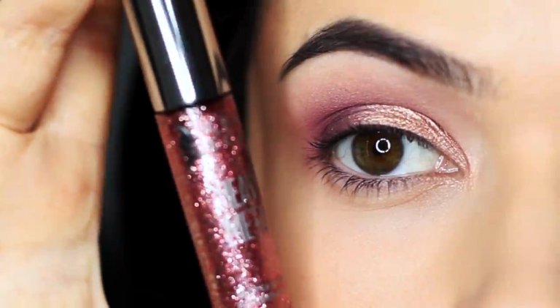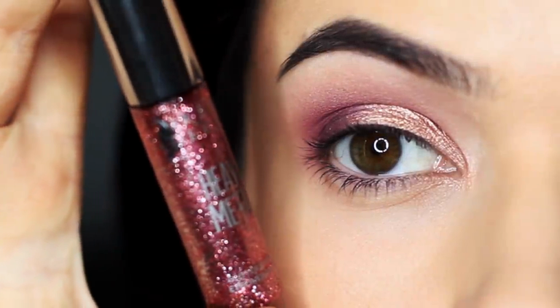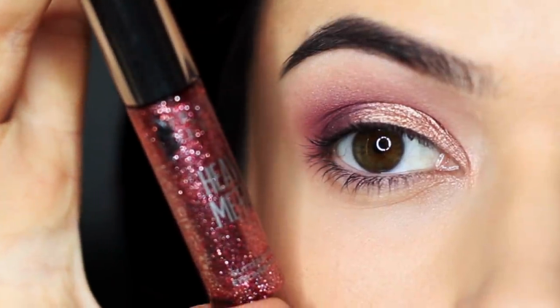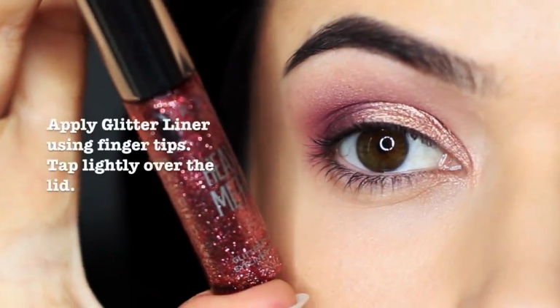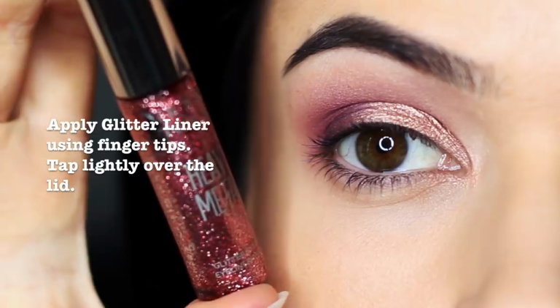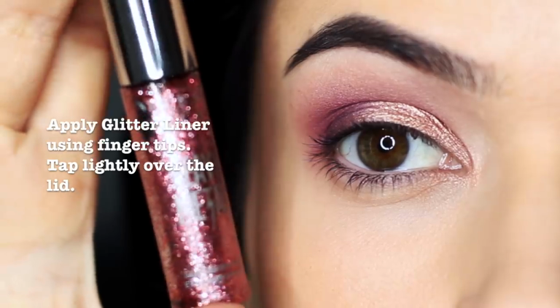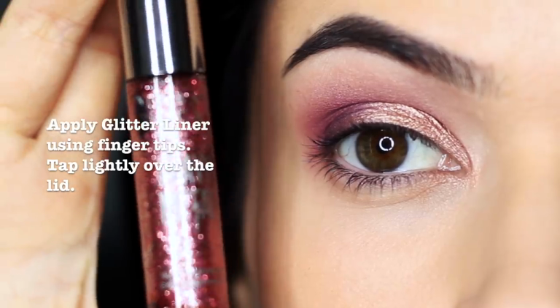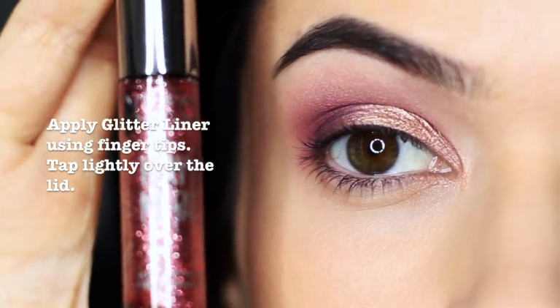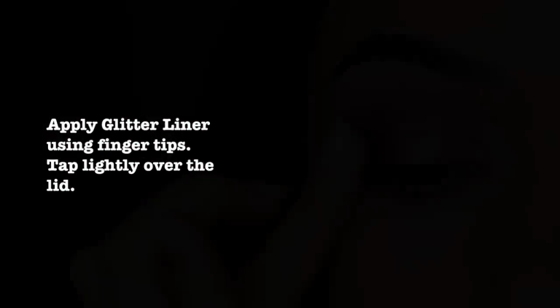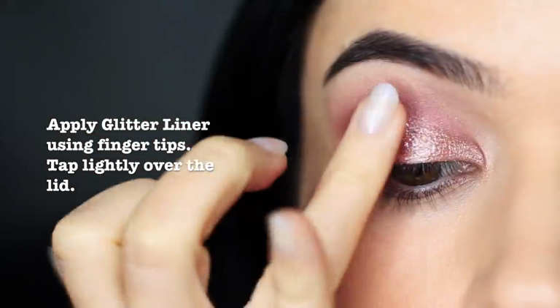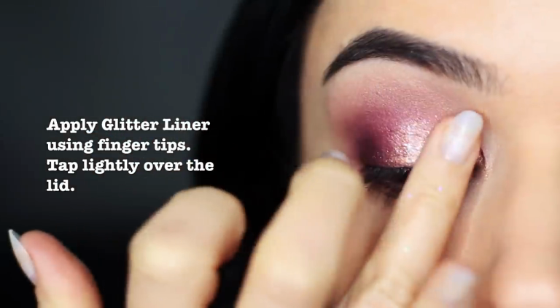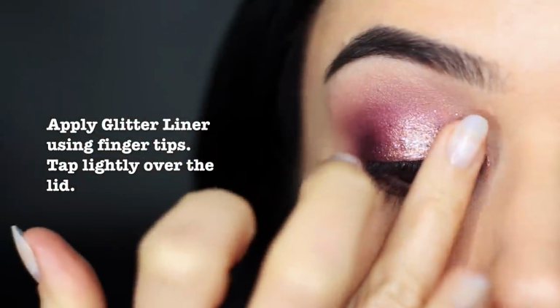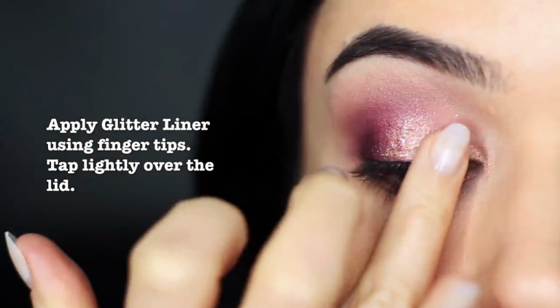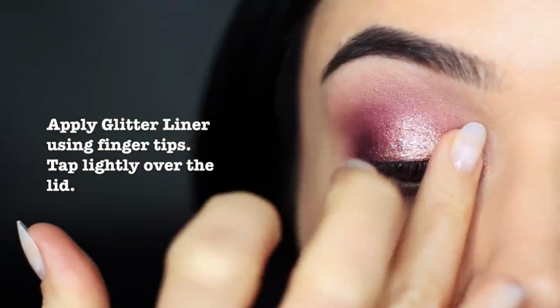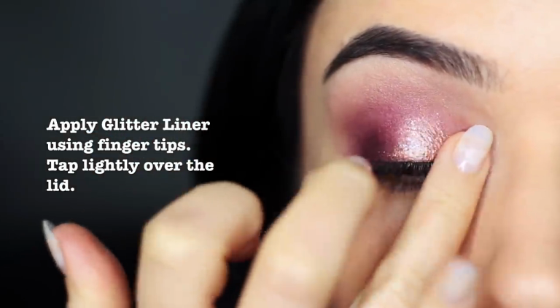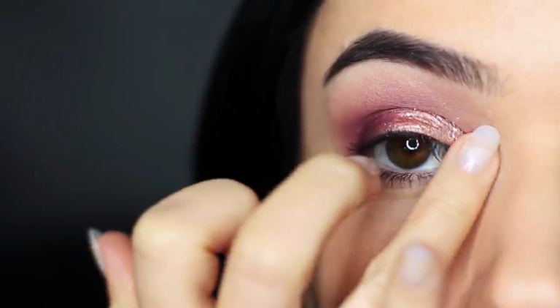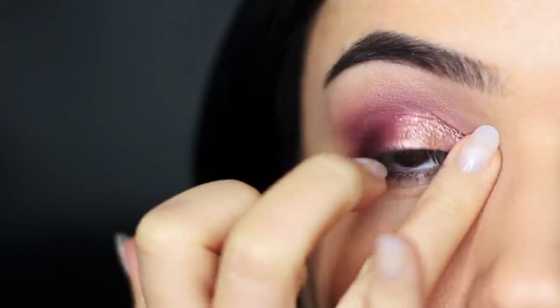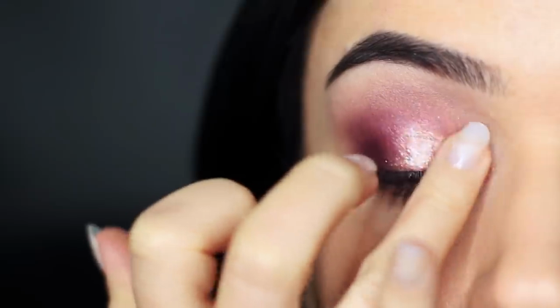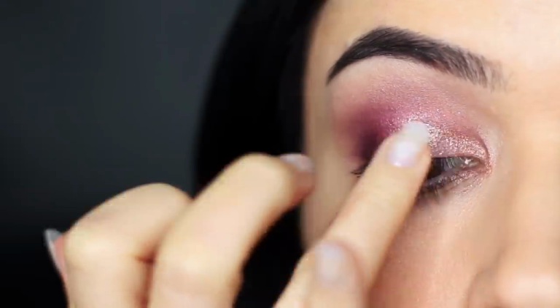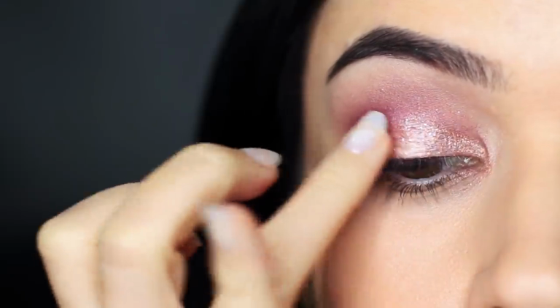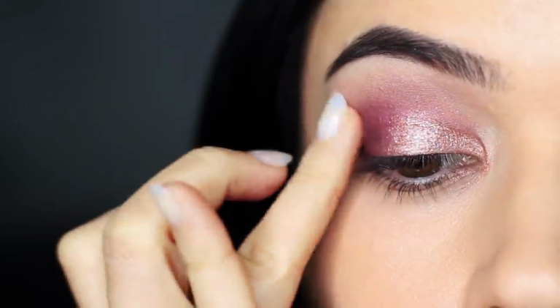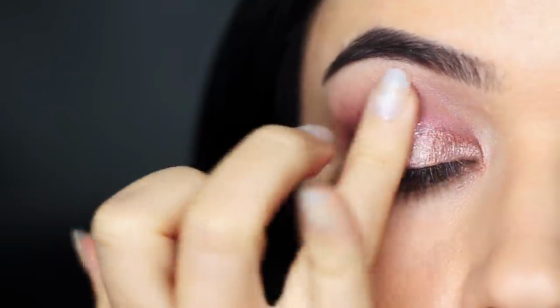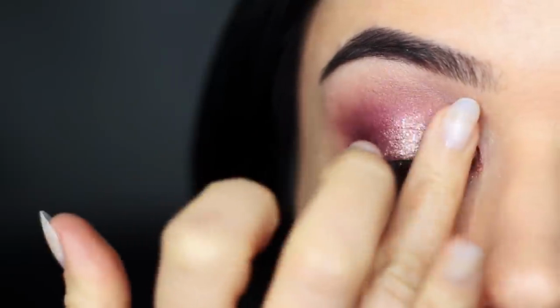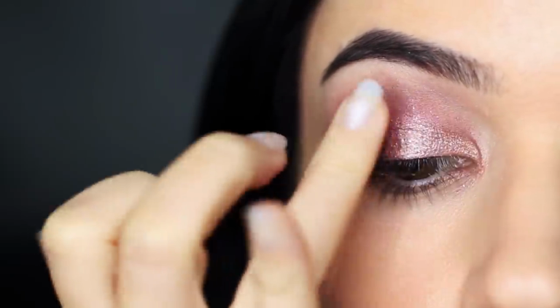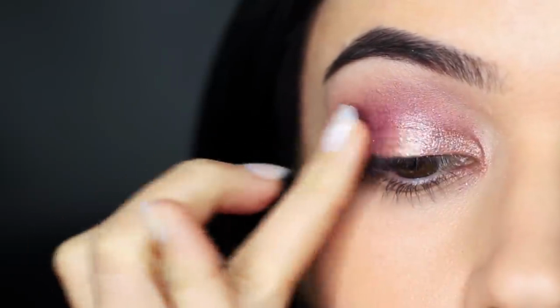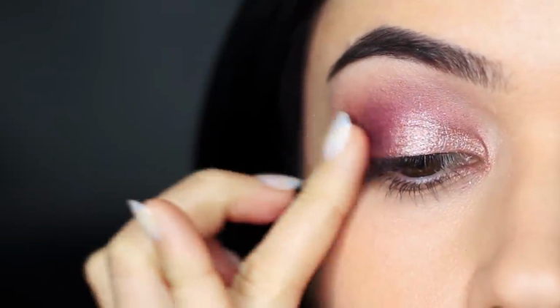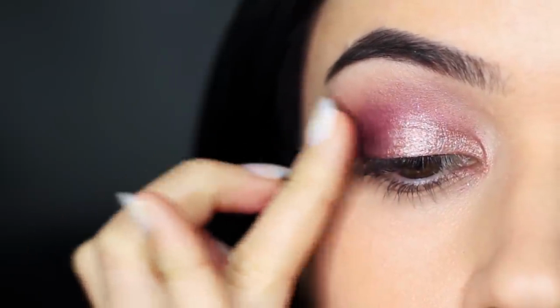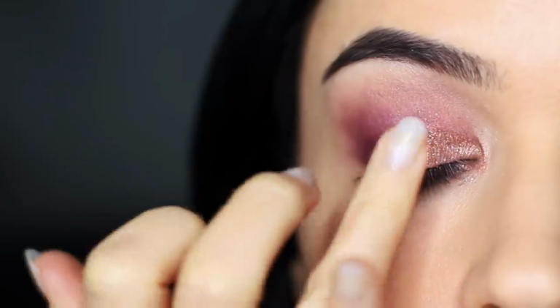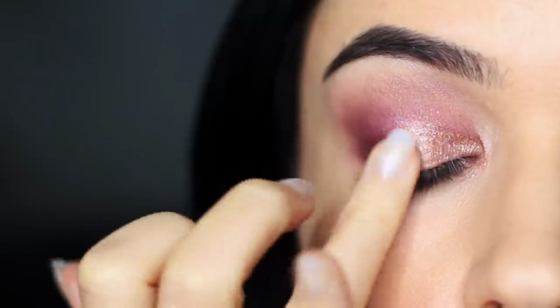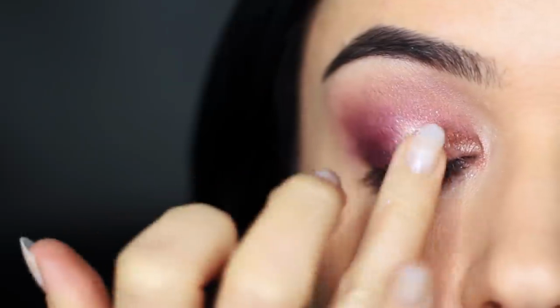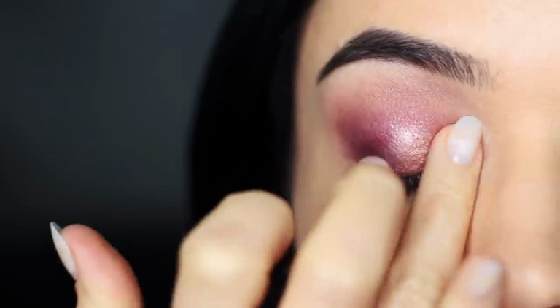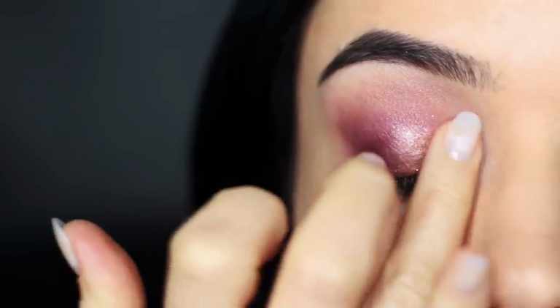Add a little bit of sparkle. I'm going to use a glitter liner, but I'm going to apply it with my fingertips, gently tapping over the top of everything that we've already applied. This will evenly disperse the glitter. Using glitter liners means there's no need for glitter glue, which can be kind of tricky.